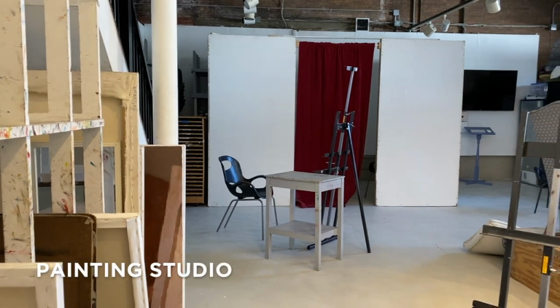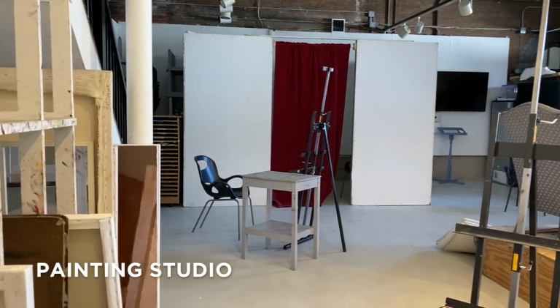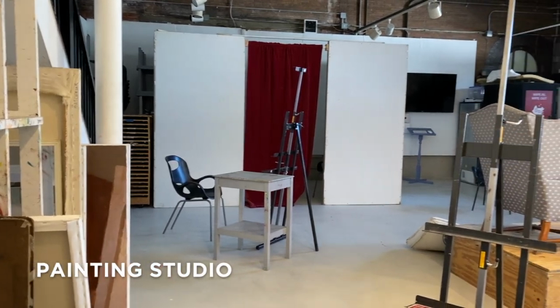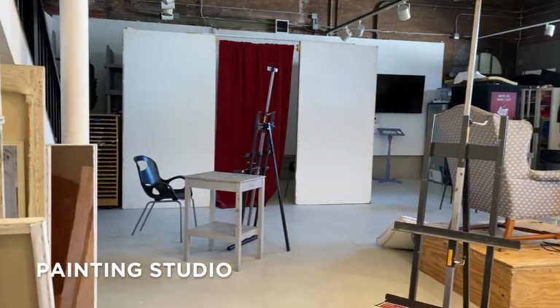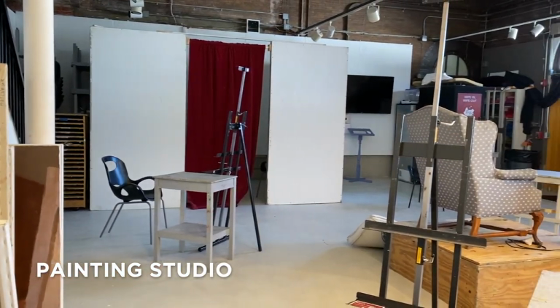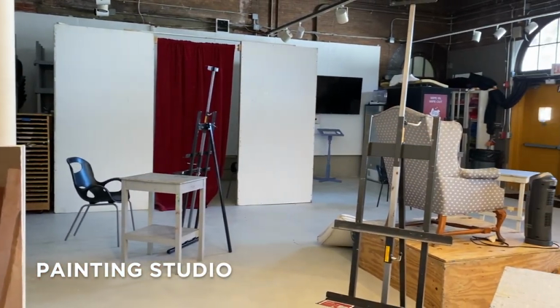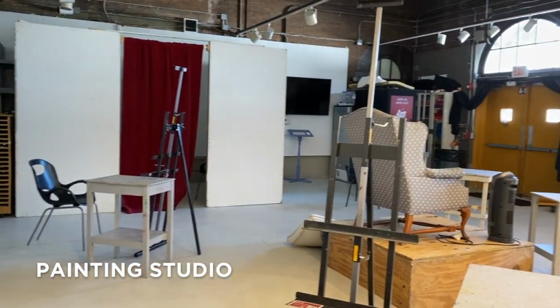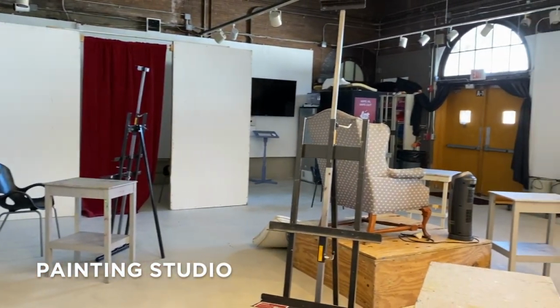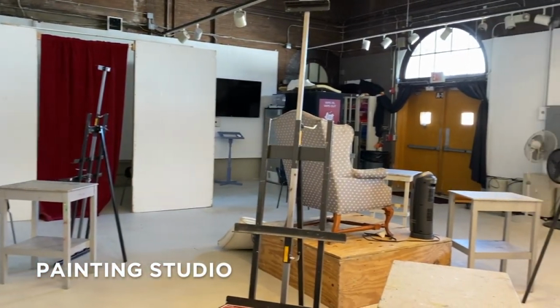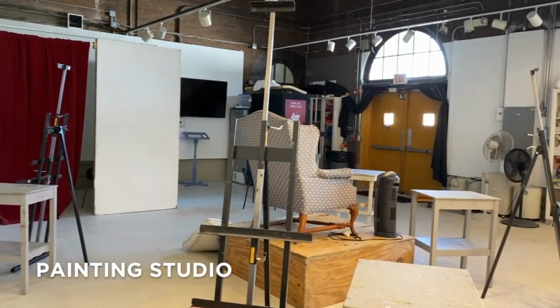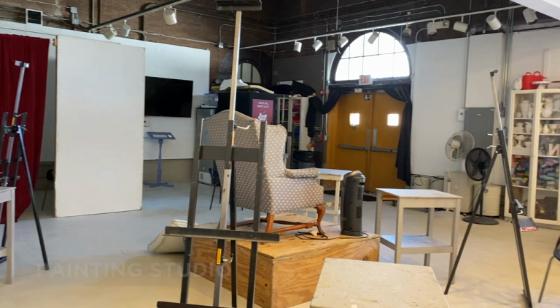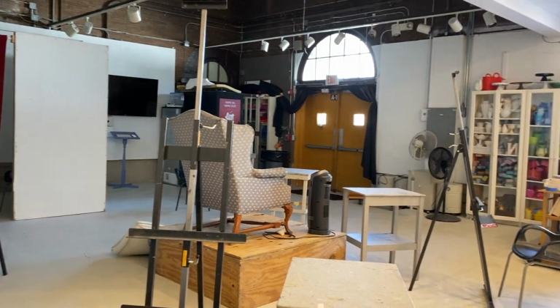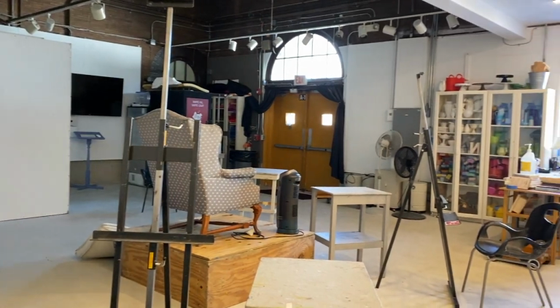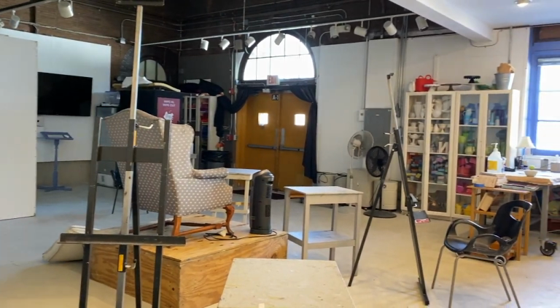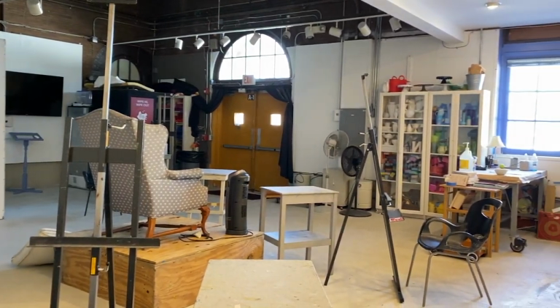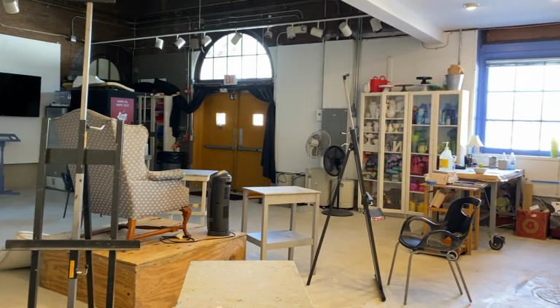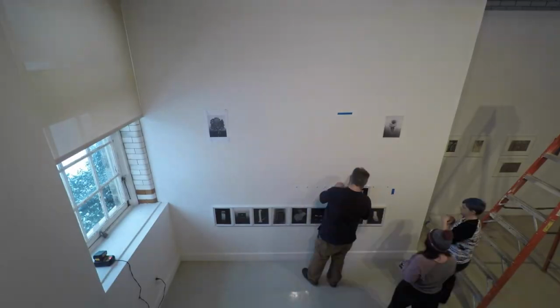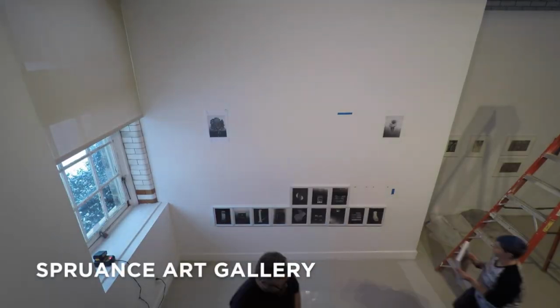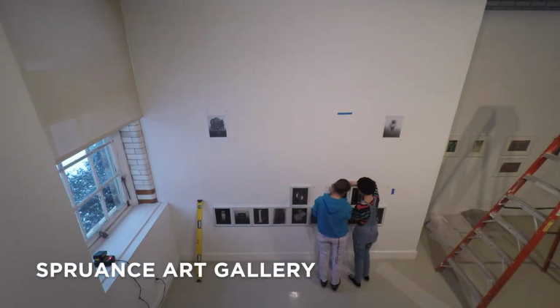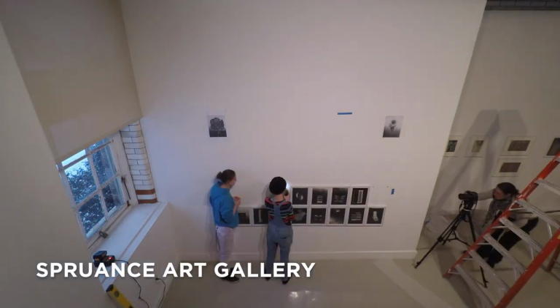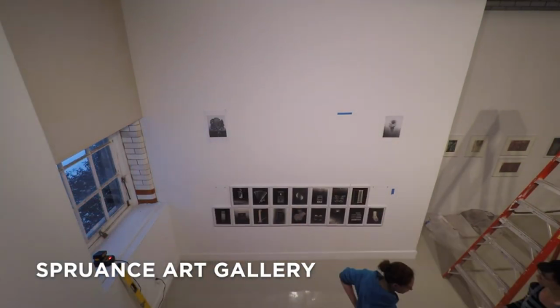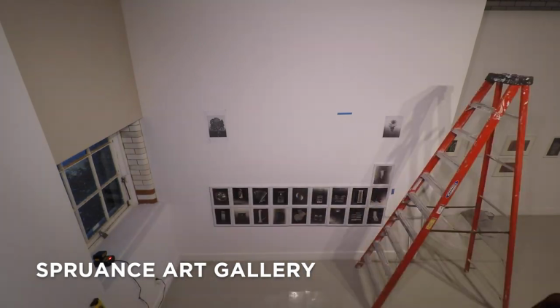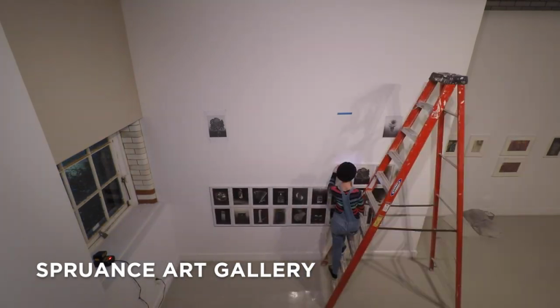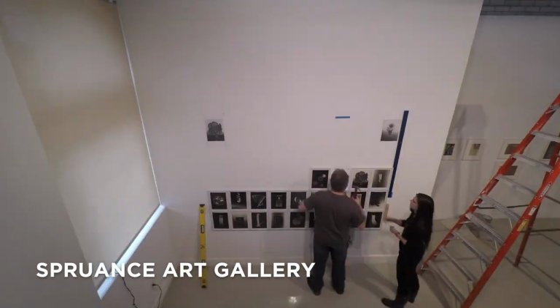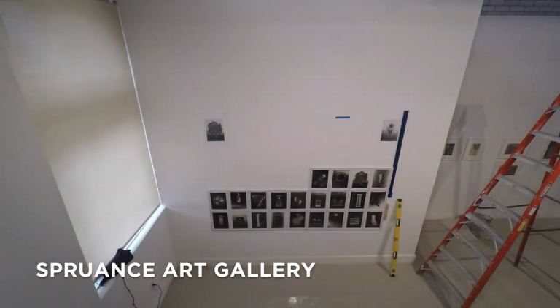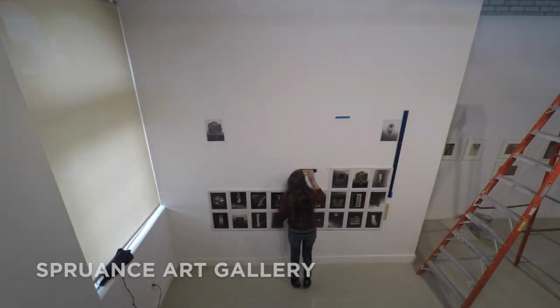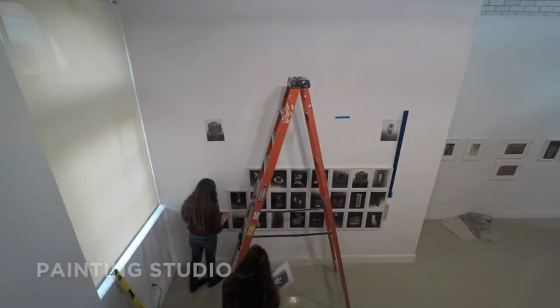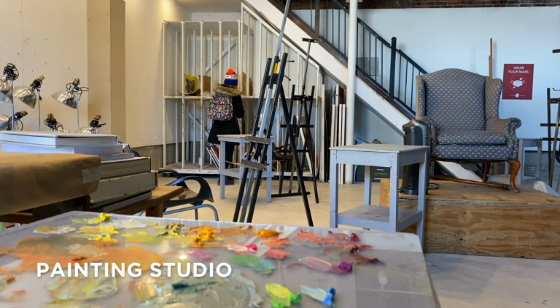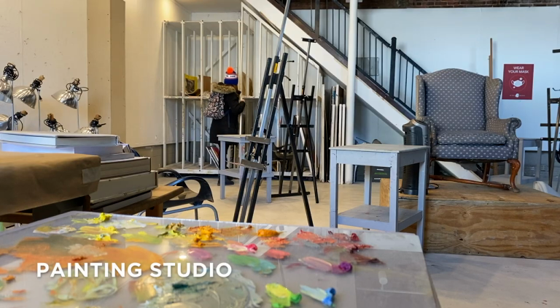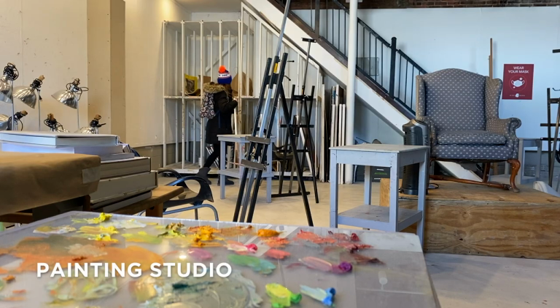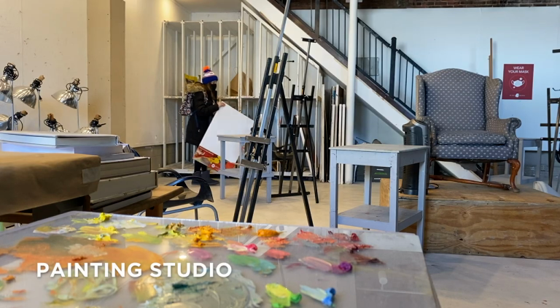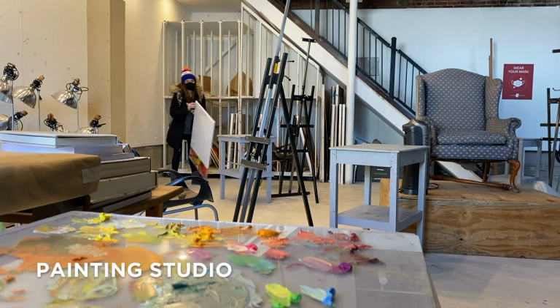Spruens is home to our drawing, foundation, printmaking, and painting facilities, as well as Arcadia's theater art program. The former power plant houses the internationally recognized Benton Spruens Gallery in our painting studio, where figure drawing classes also meet.